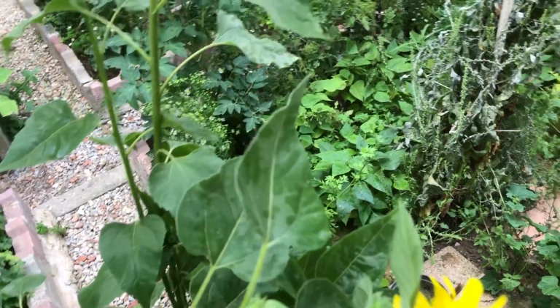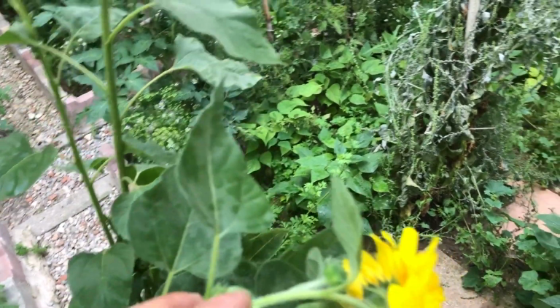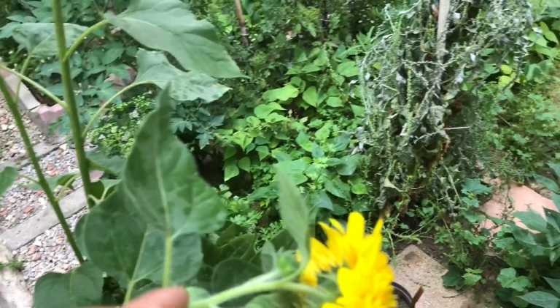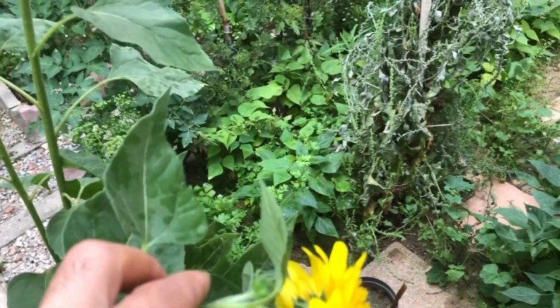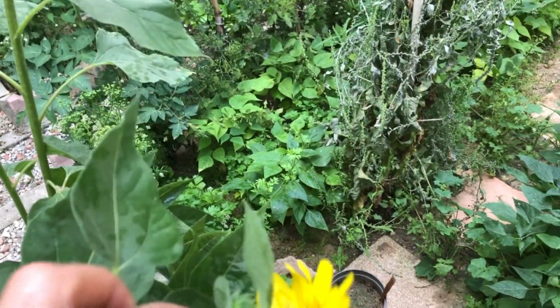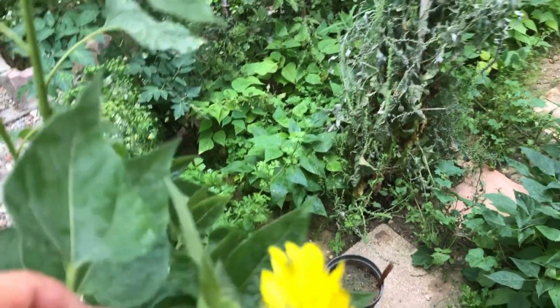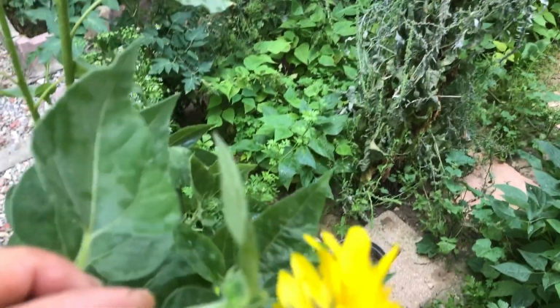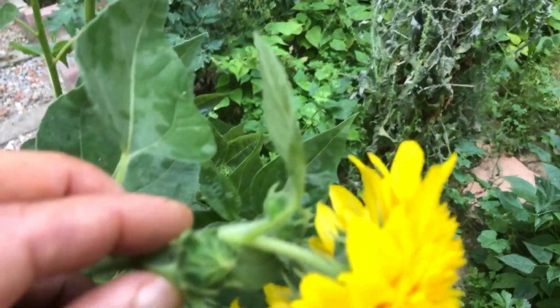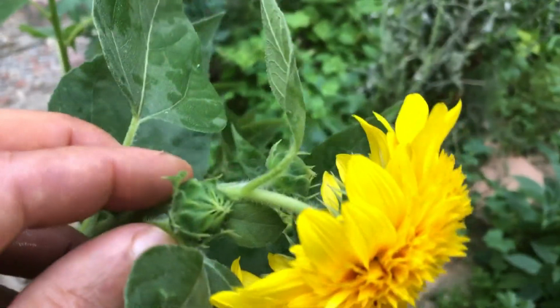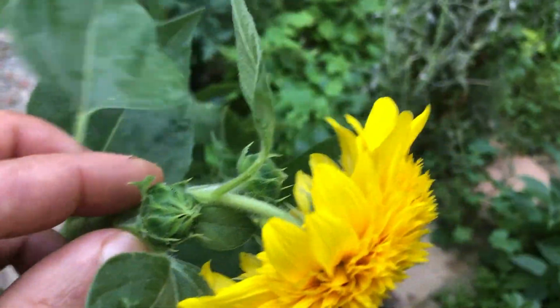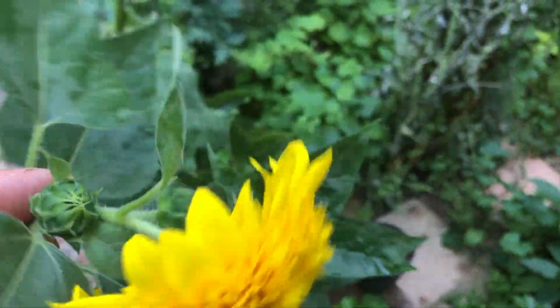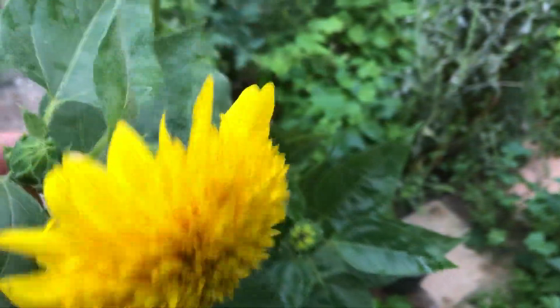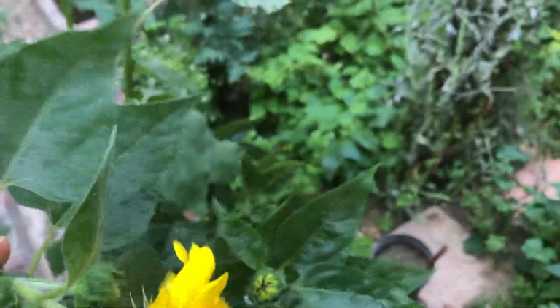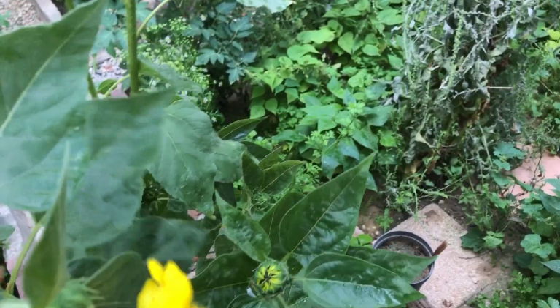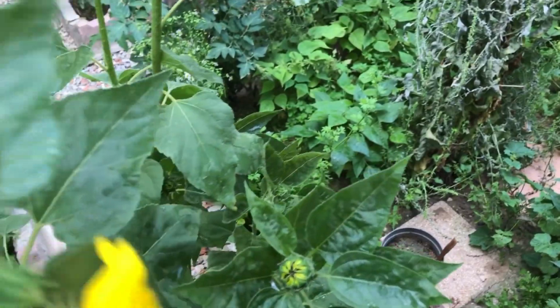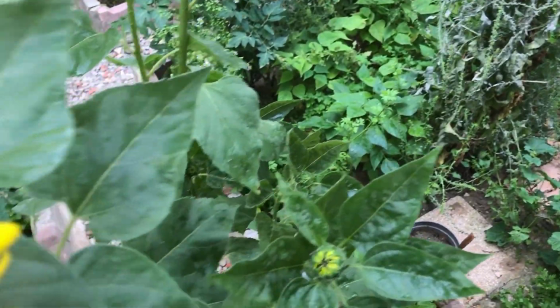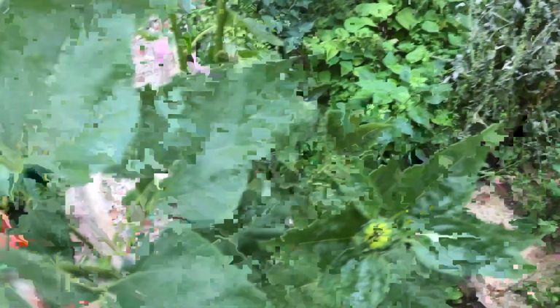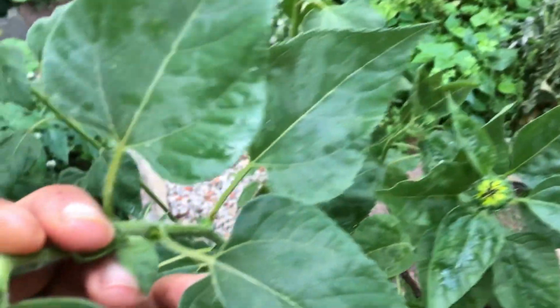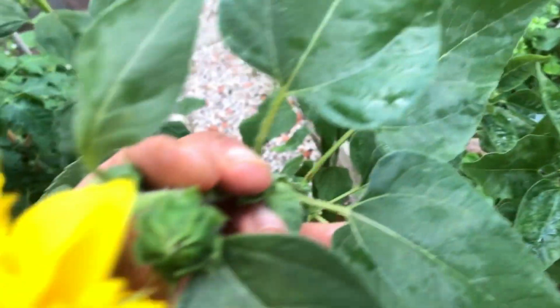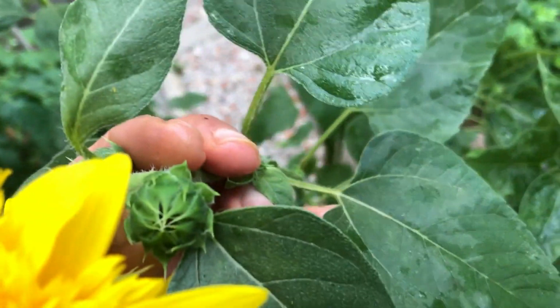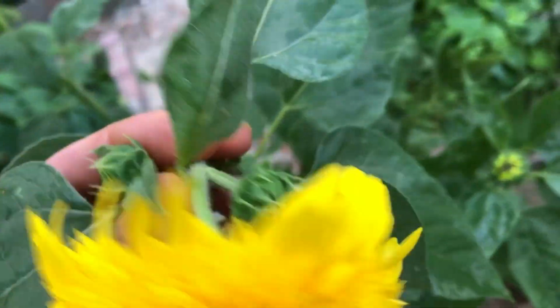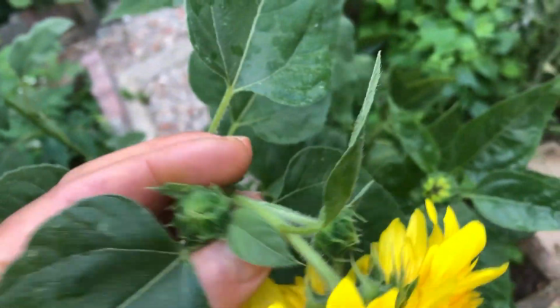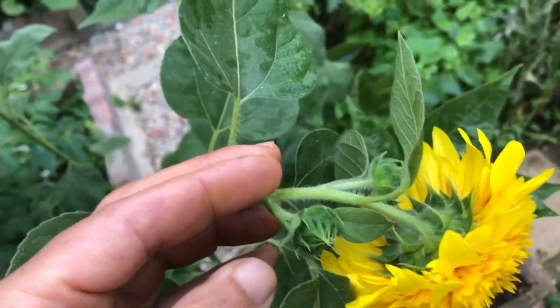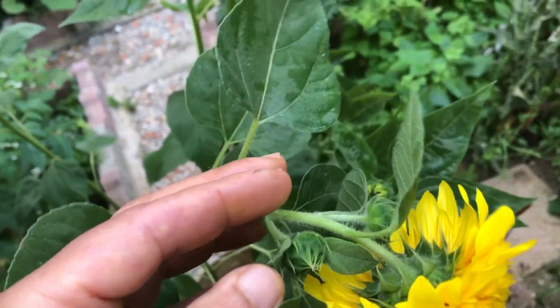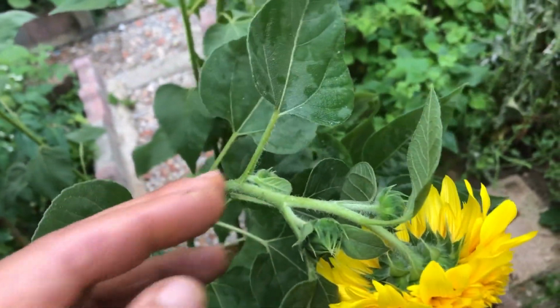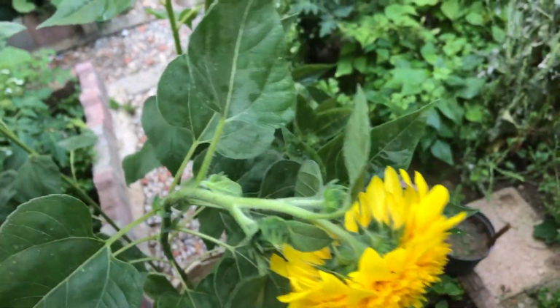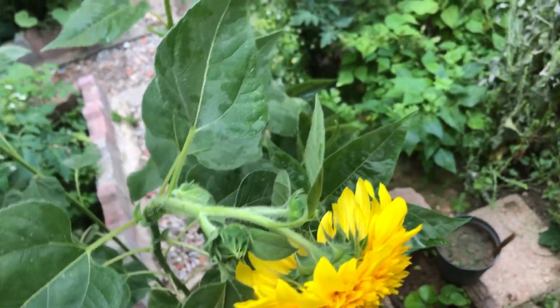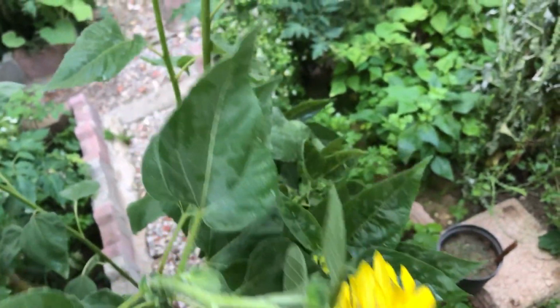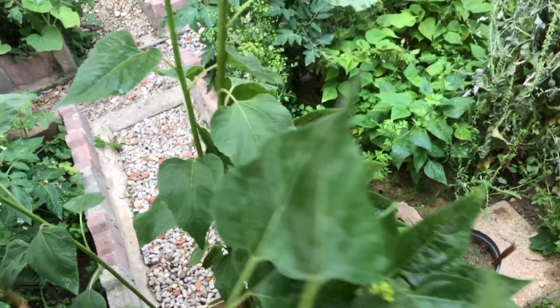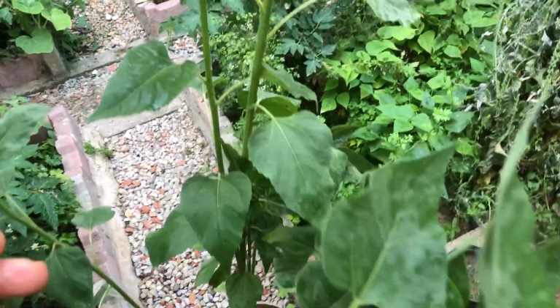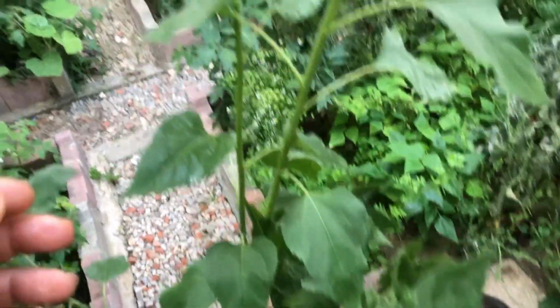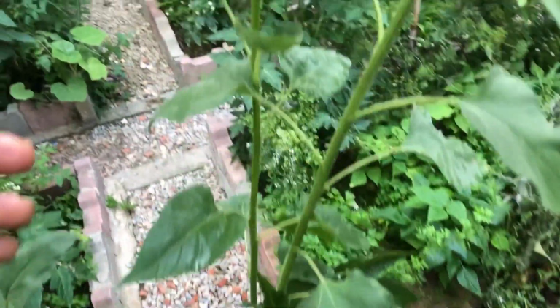Teddy bear sunflowers, scientifically known as Helianthus annuus, are native to North America. These lovely sunflowers are known for their petite size and cheerful golden blooms, making them perfect for containers.